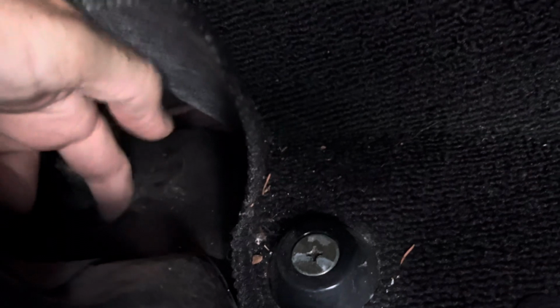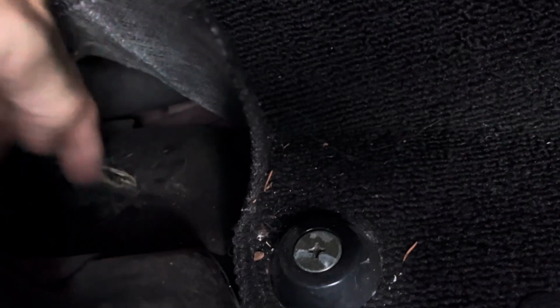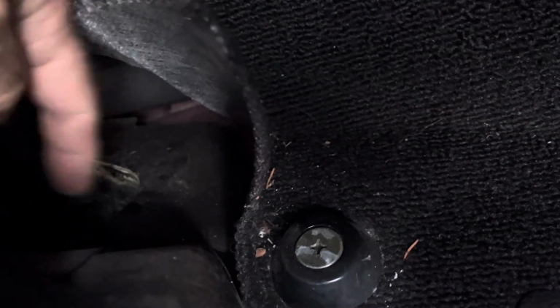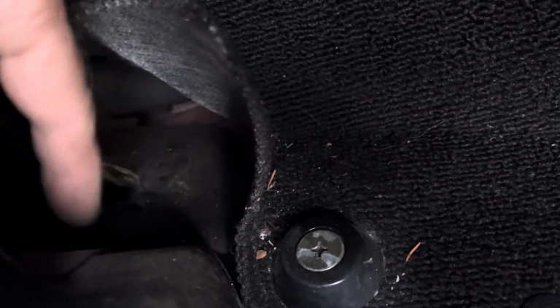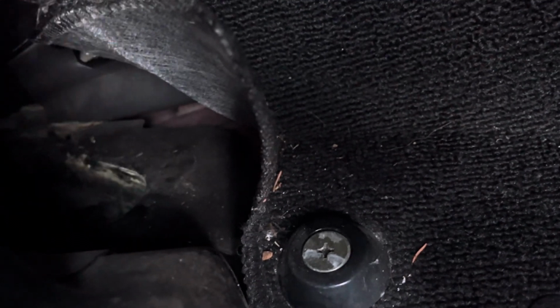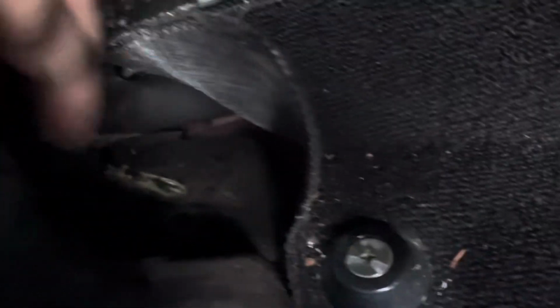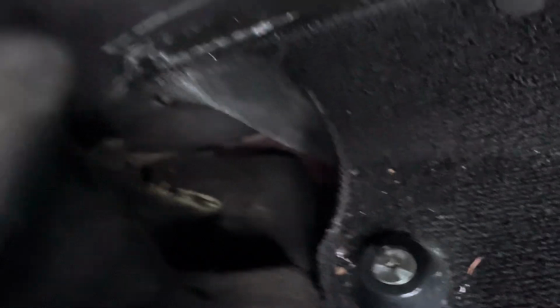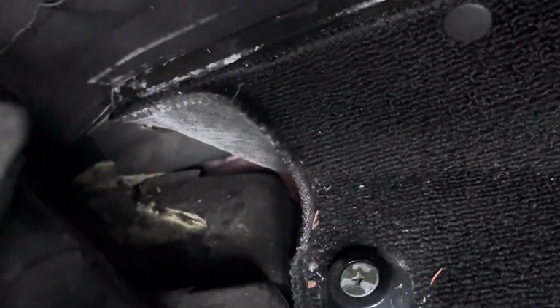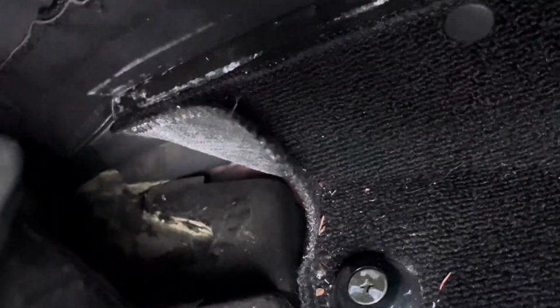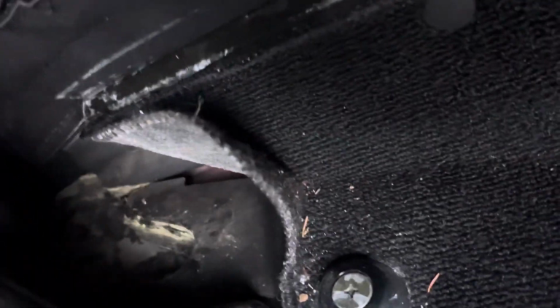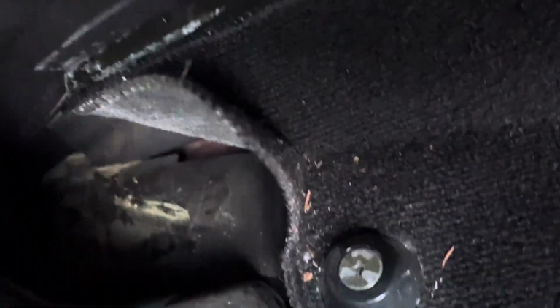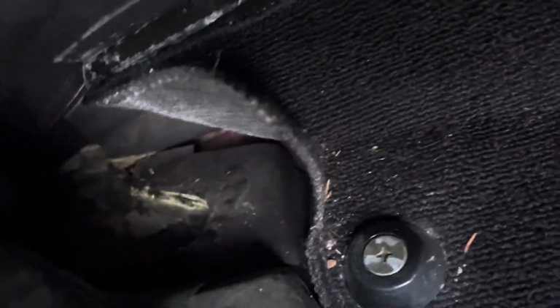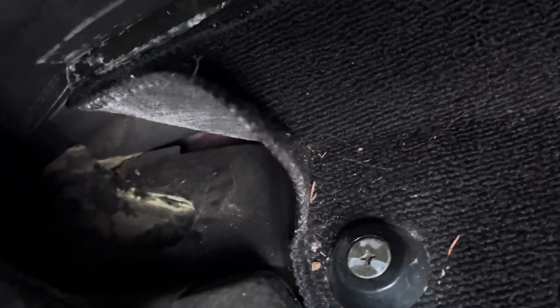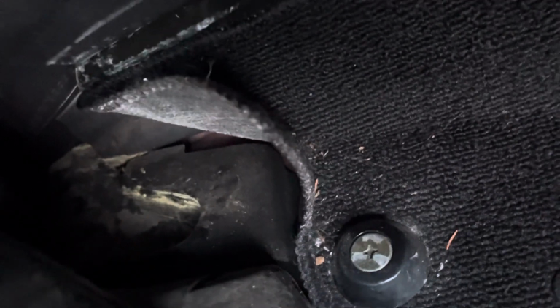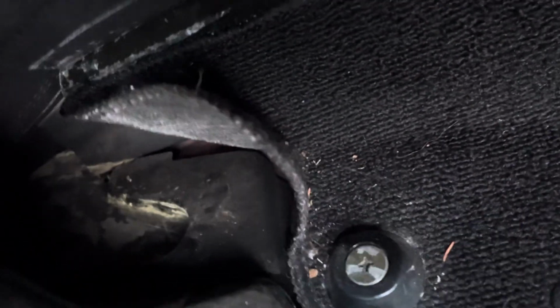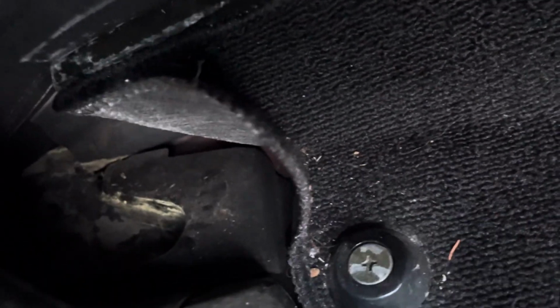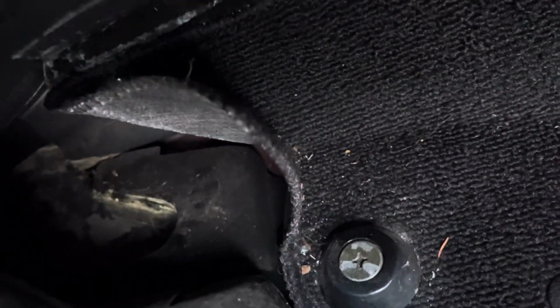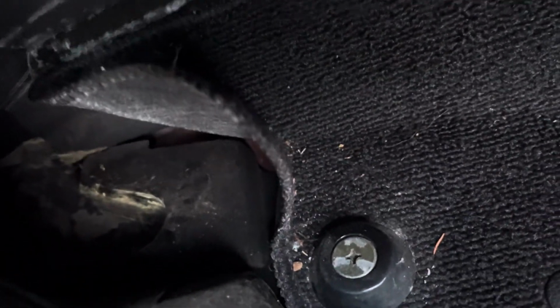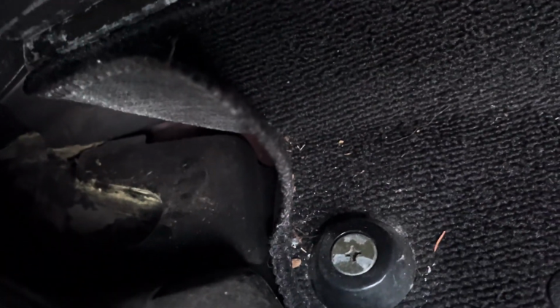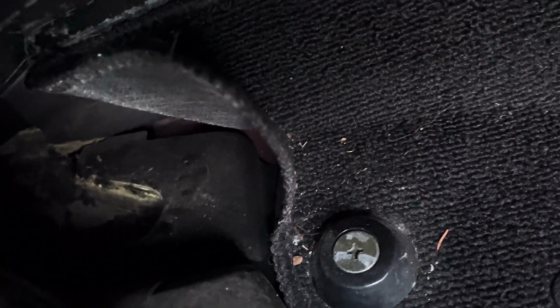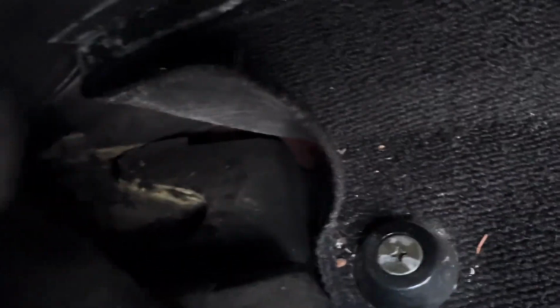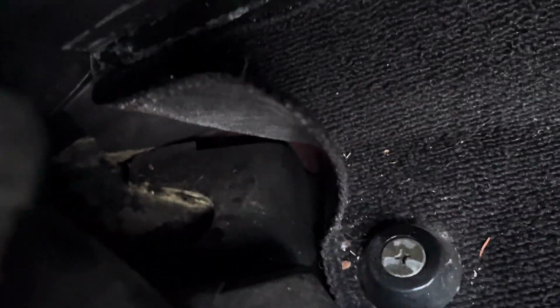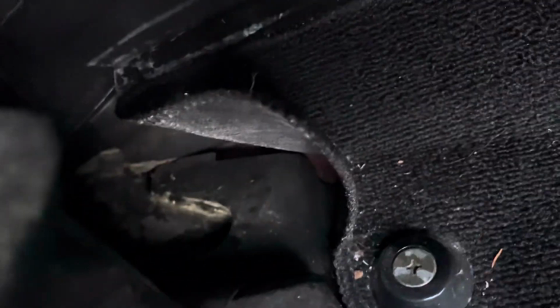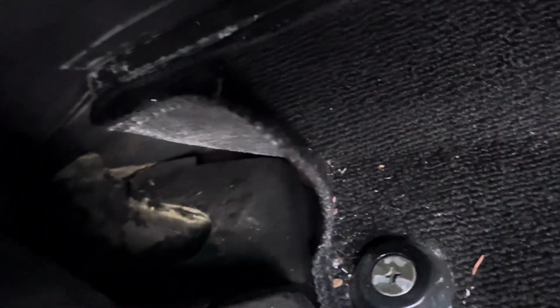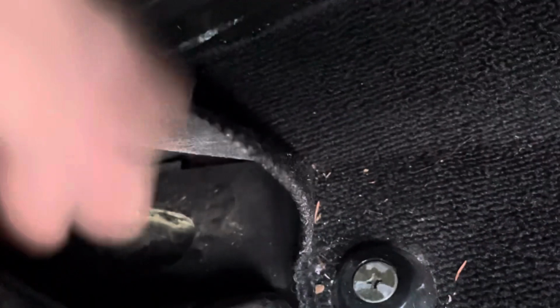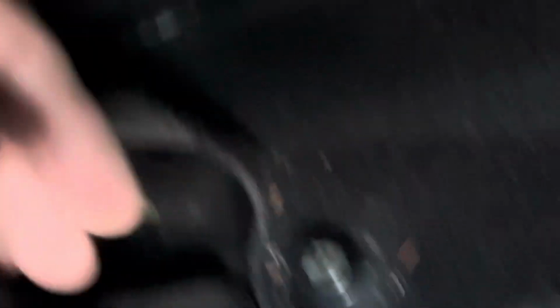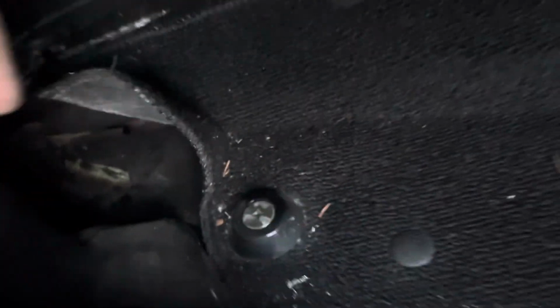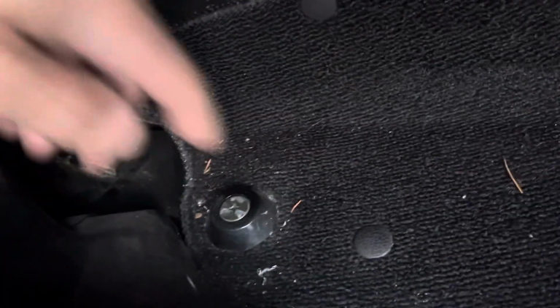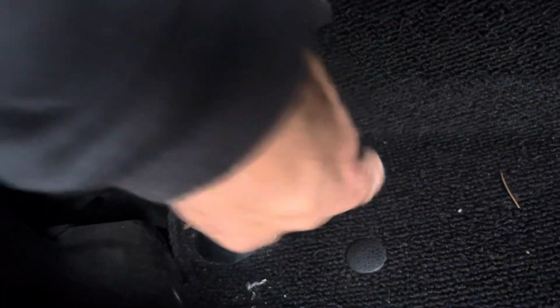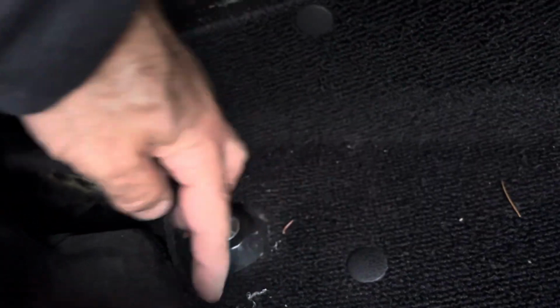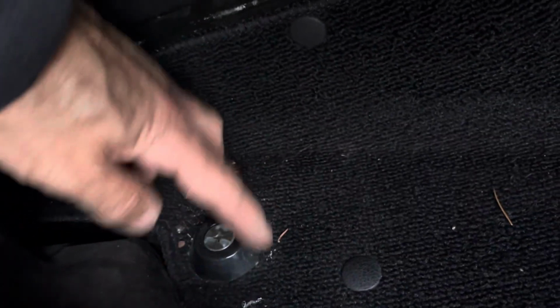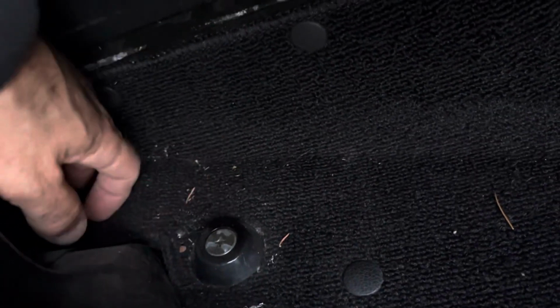What happens is a lot of debris, leaves, and other things — you'd be surprised whatever else ends up in these corners — gets trapped in there. It plugs that hole and then the water backs up, and you'll get mold and all kinds of stuff going on back here.